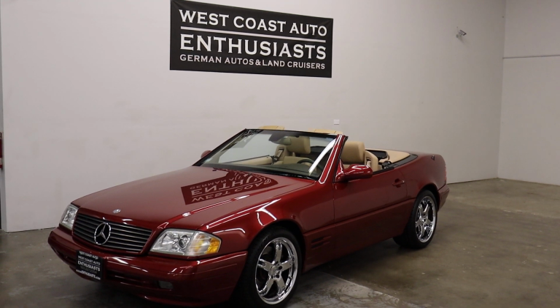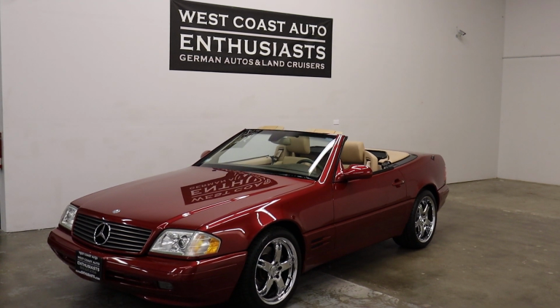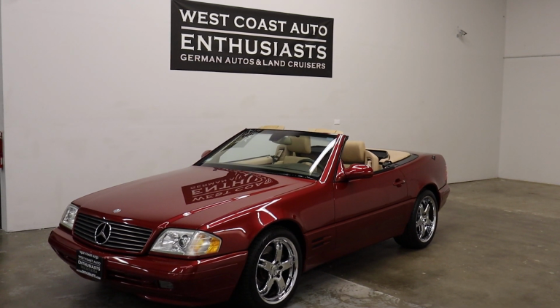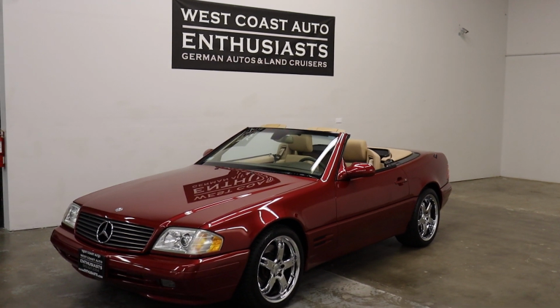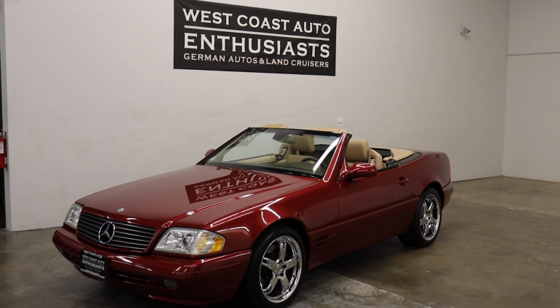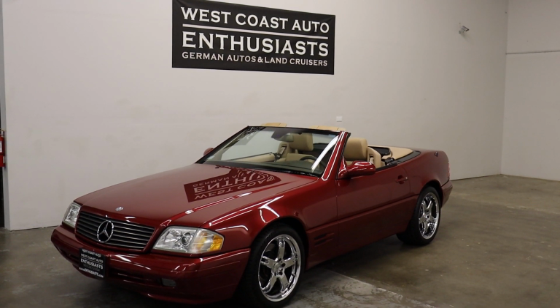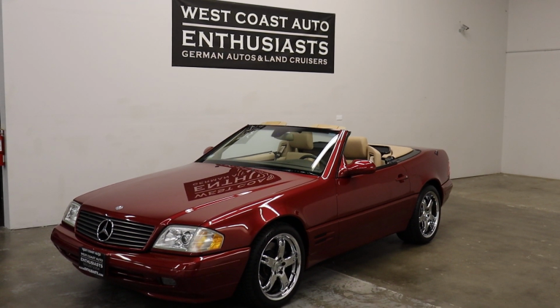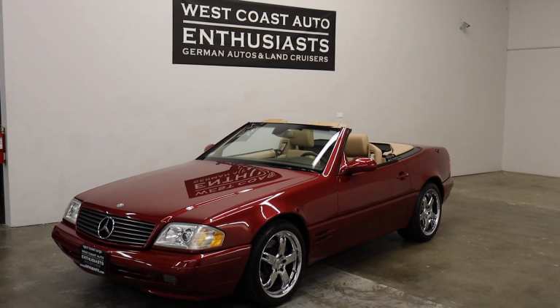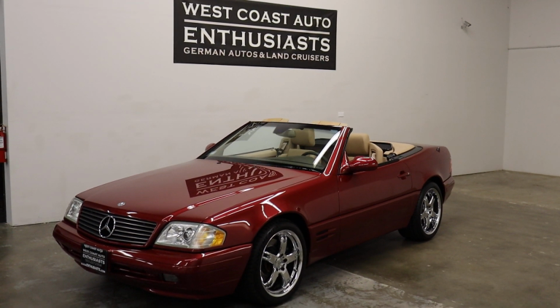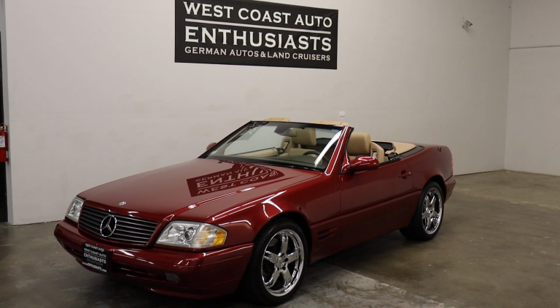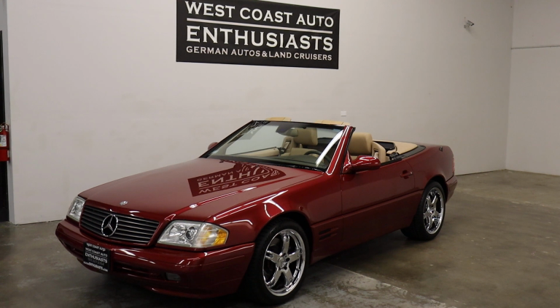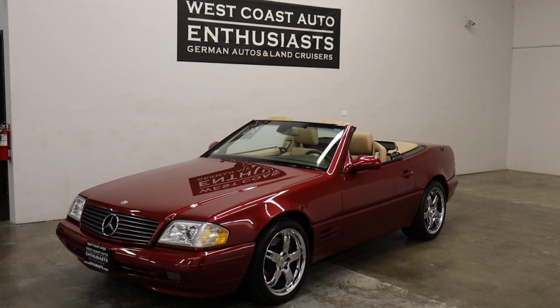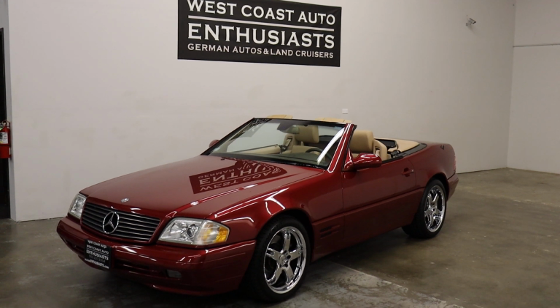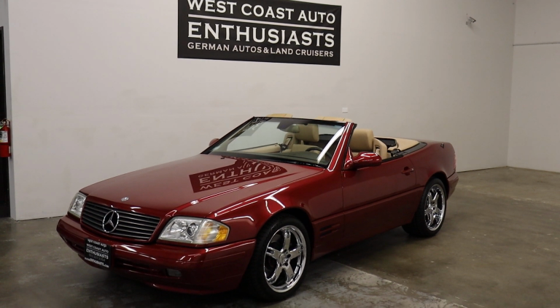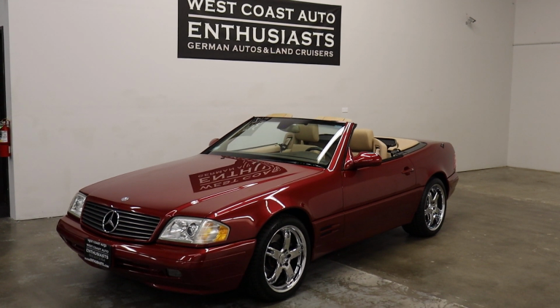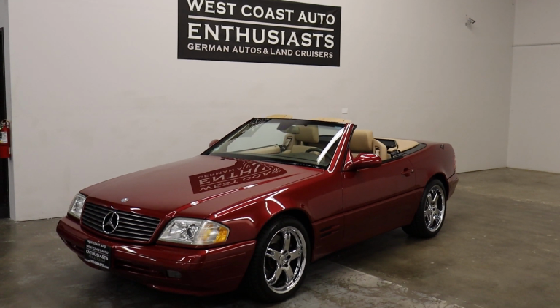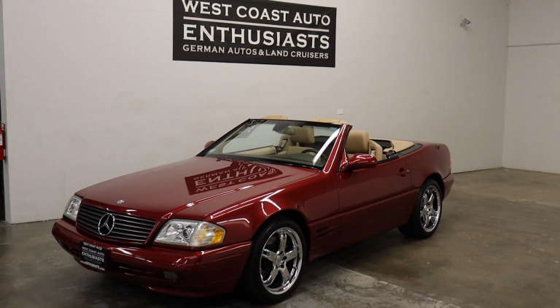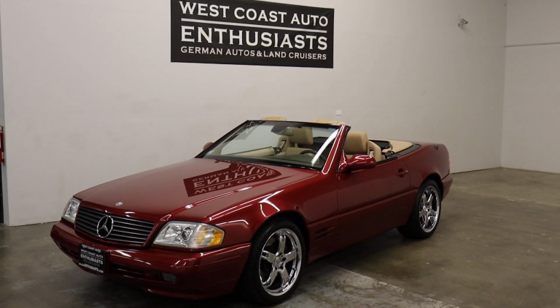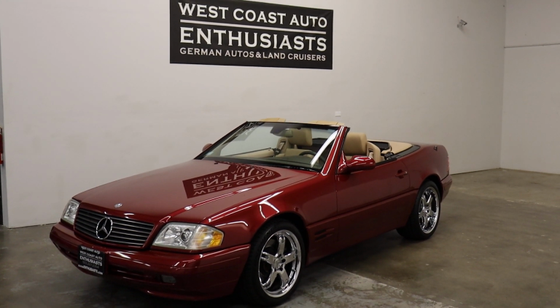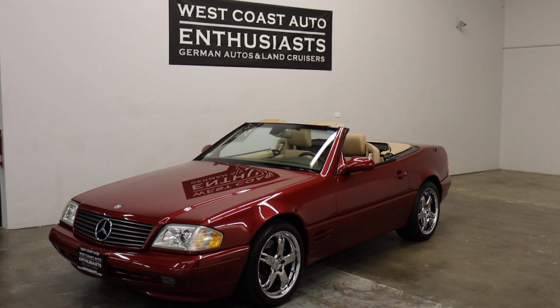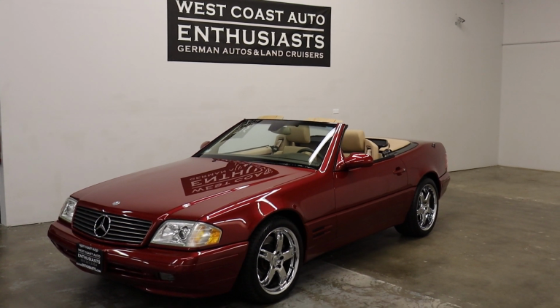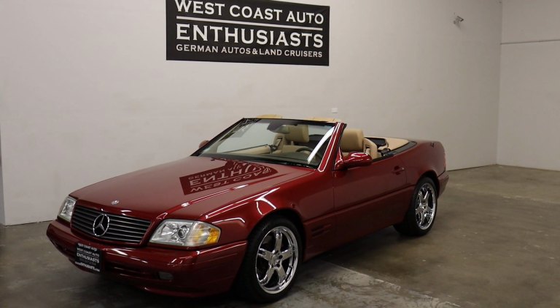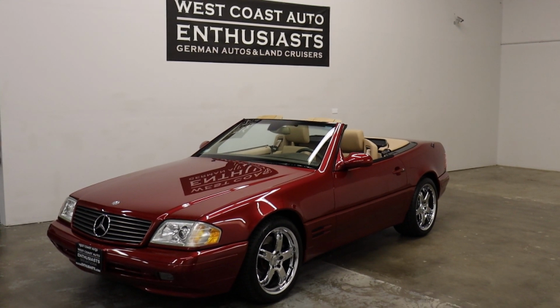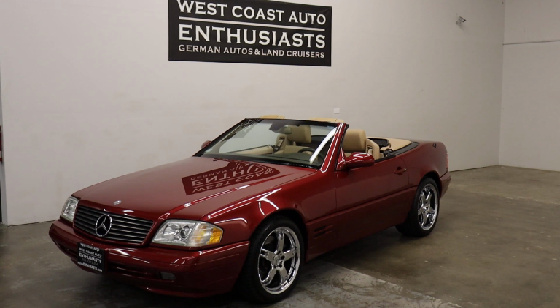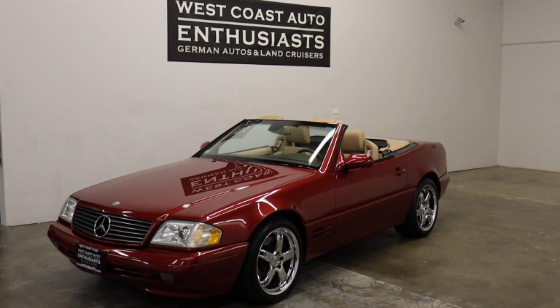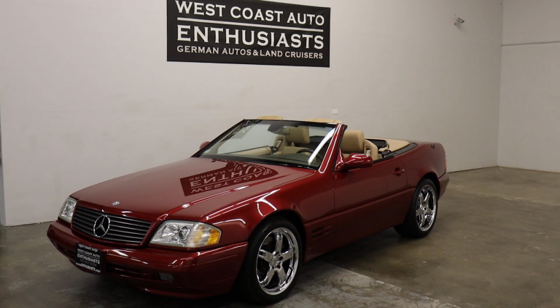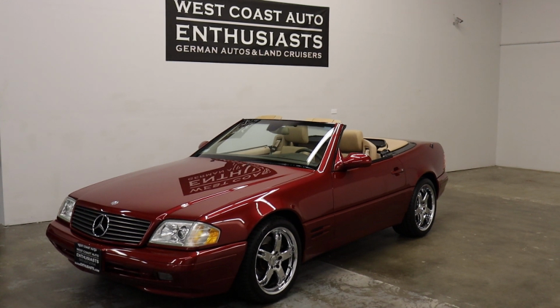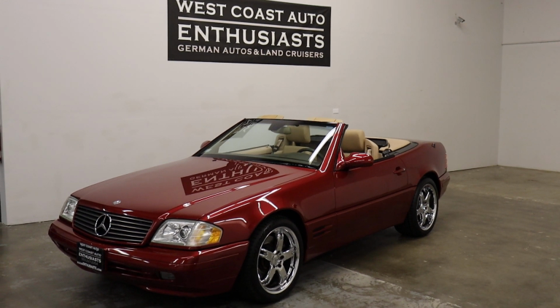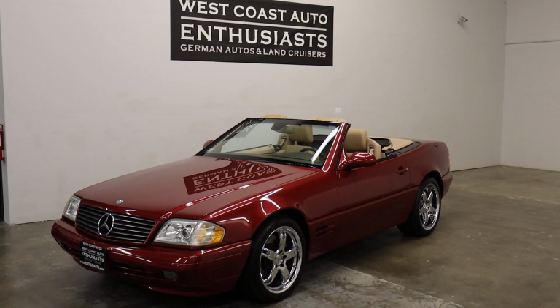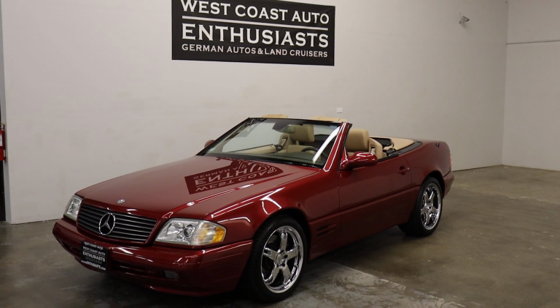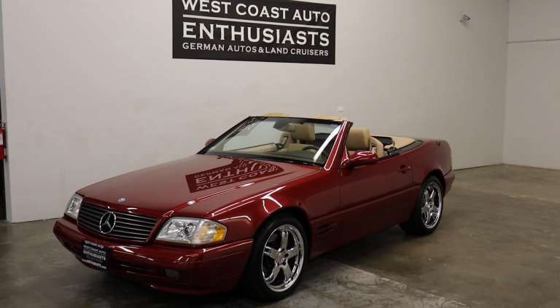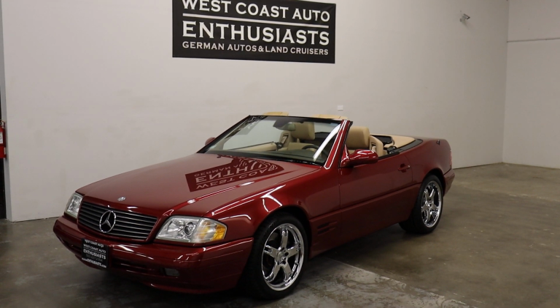Thank you for visiting West Coast Auto Enthusiast. Today we're featuring a 1999 Mercedes-Benz SL 500 Roadster. This is a clean title, clean Carfax car. It's got 40,000 miles on it and it's in fantastic condition.